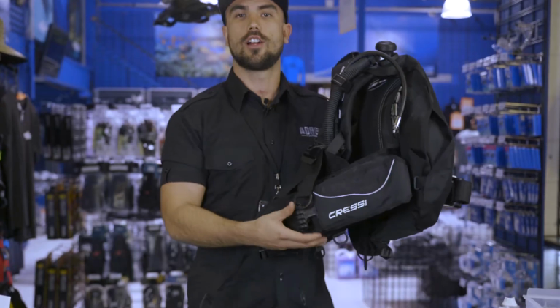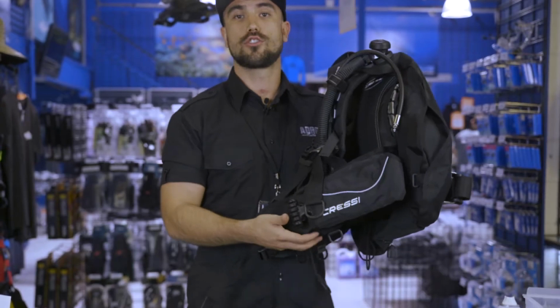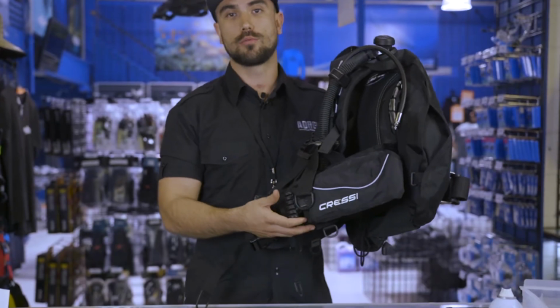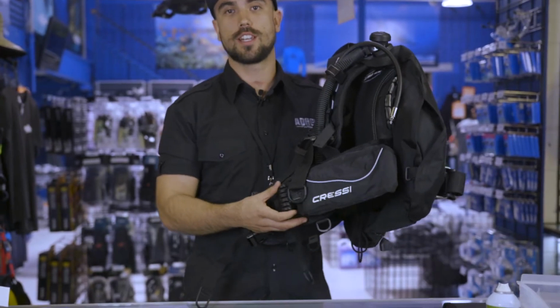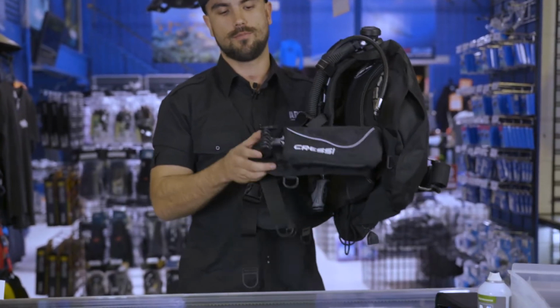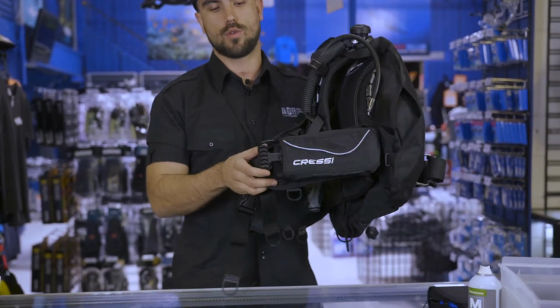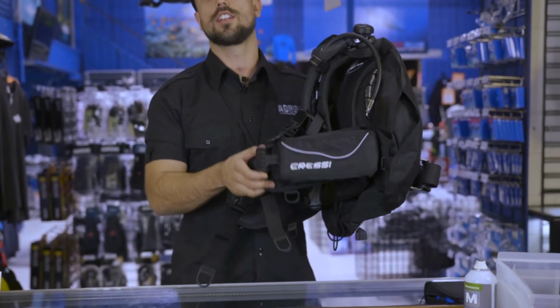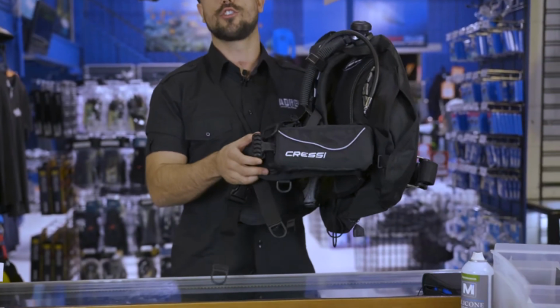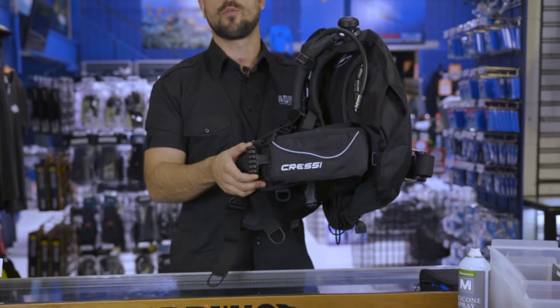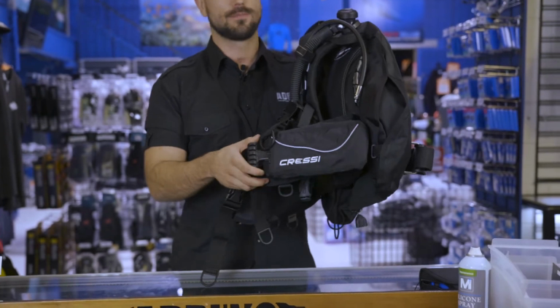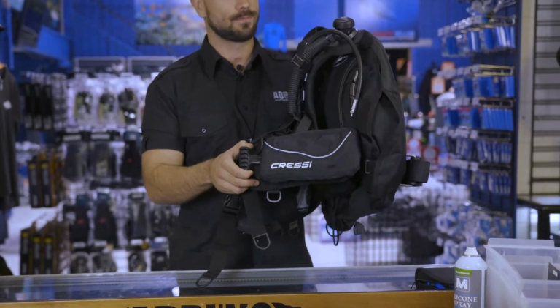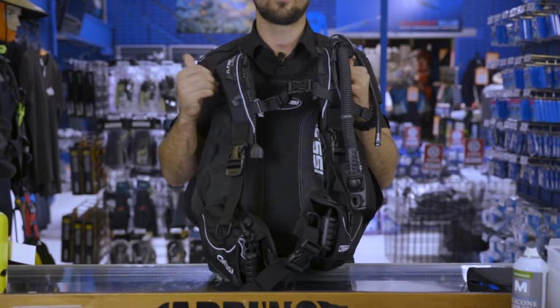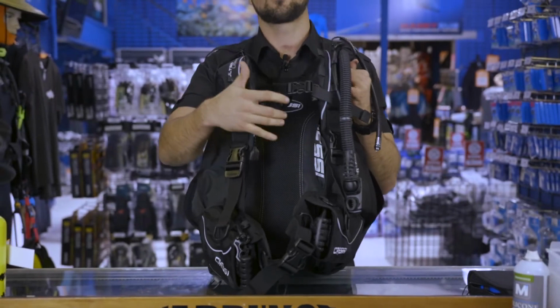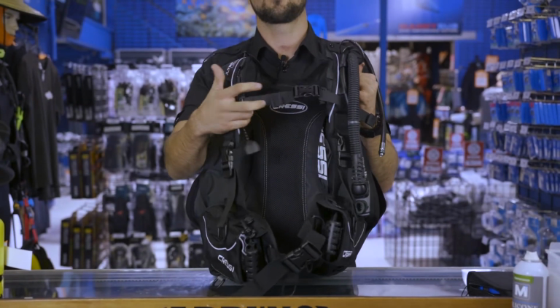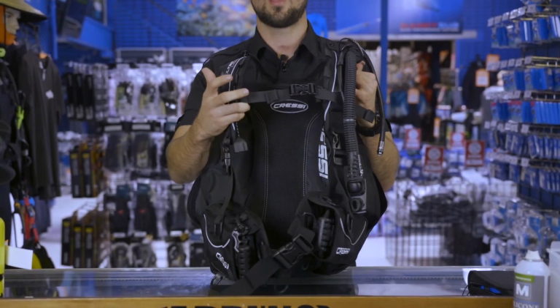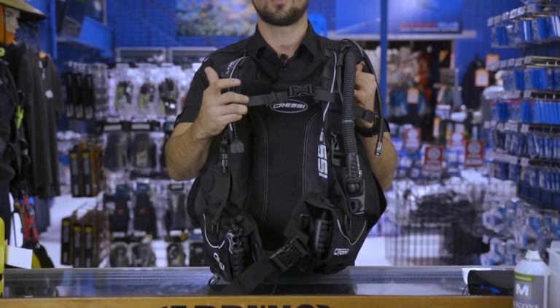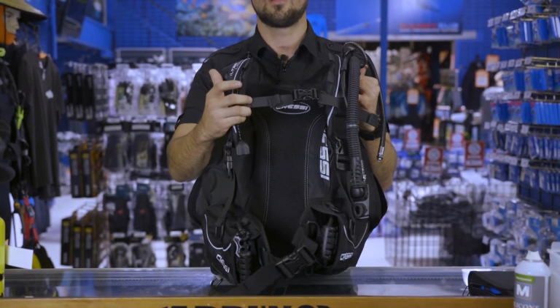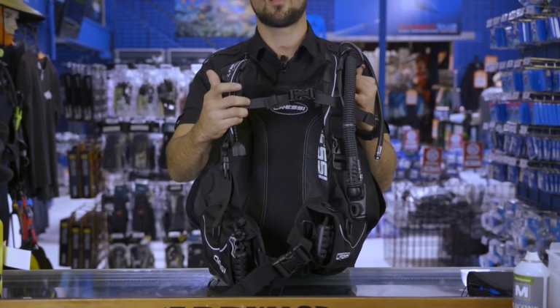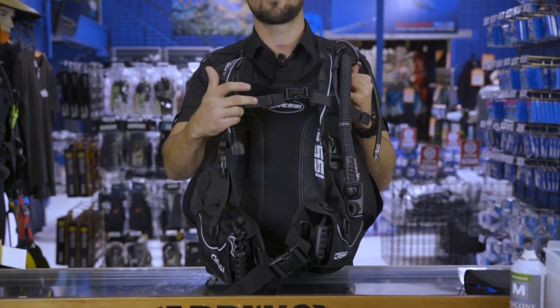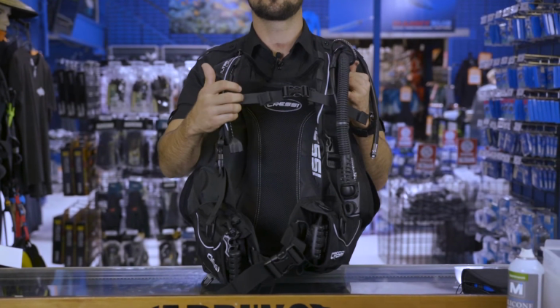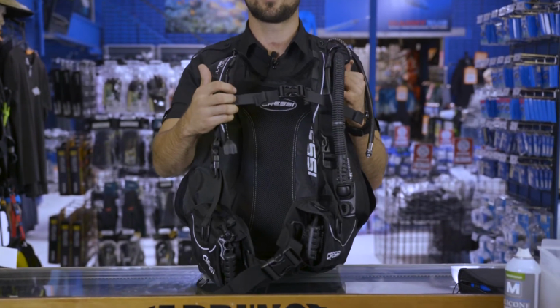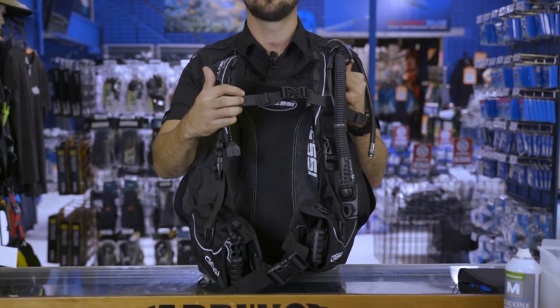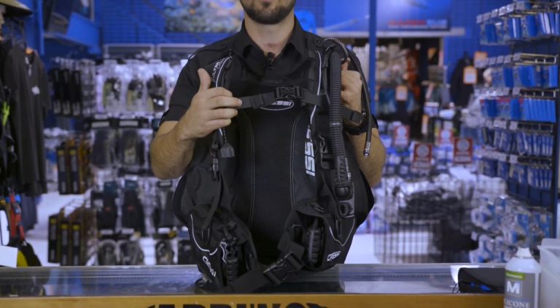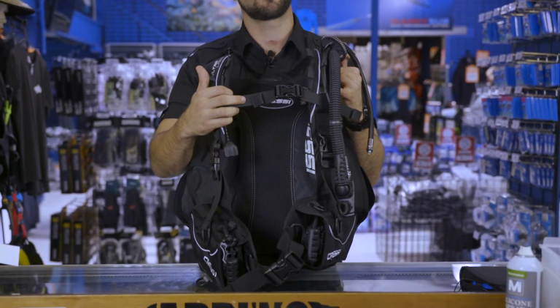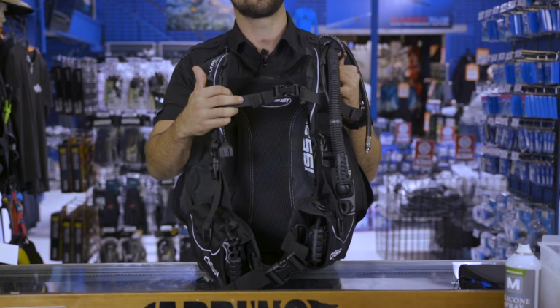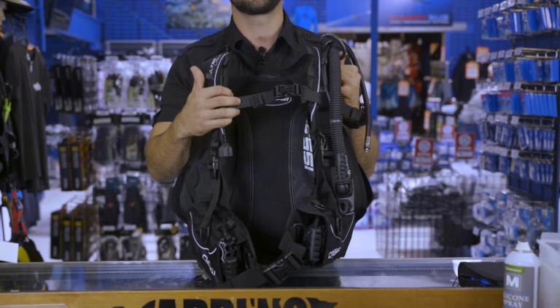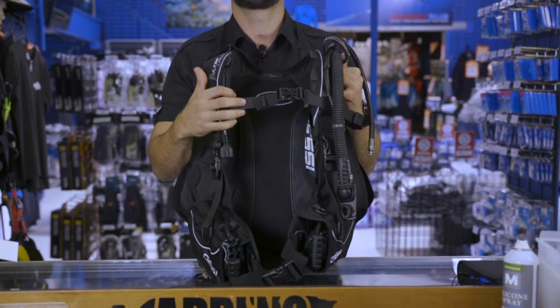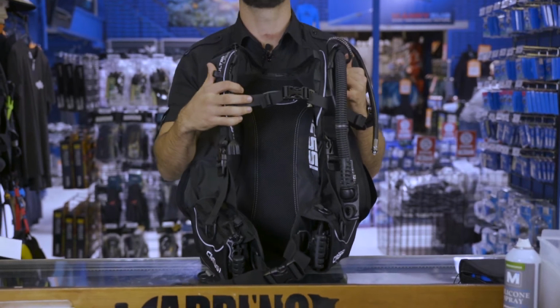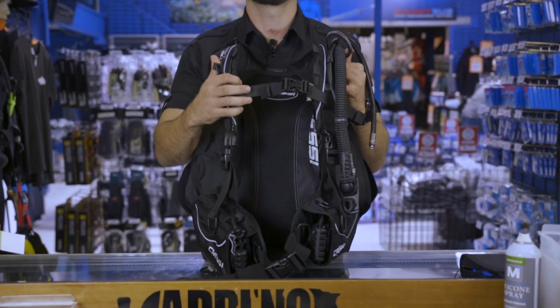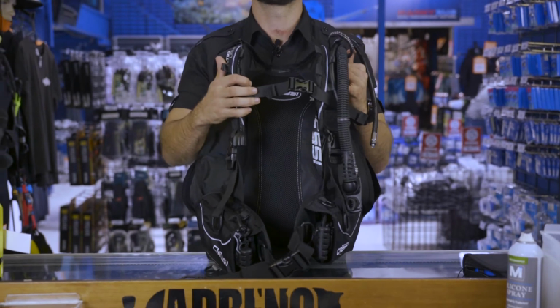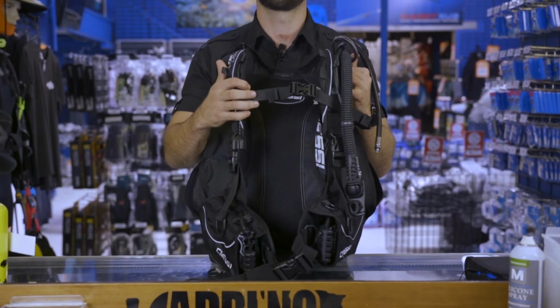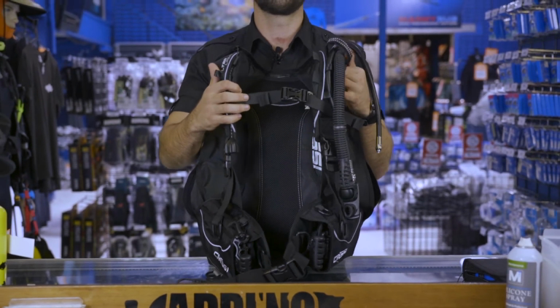Unlike most travel BCDs, this one has integrated weights. On the front, you can also see that it has a sternum strap, so that'll just help with keeping the BCD tucked in as close to the body as possible.